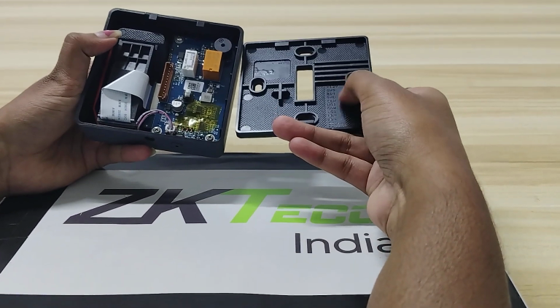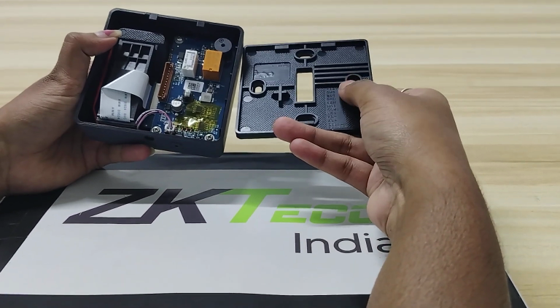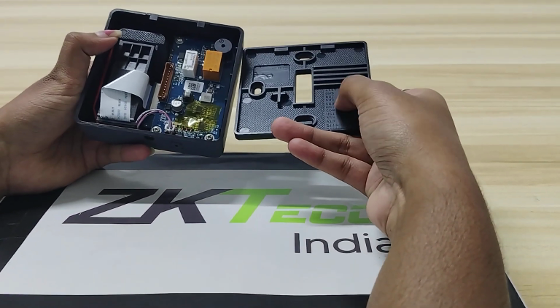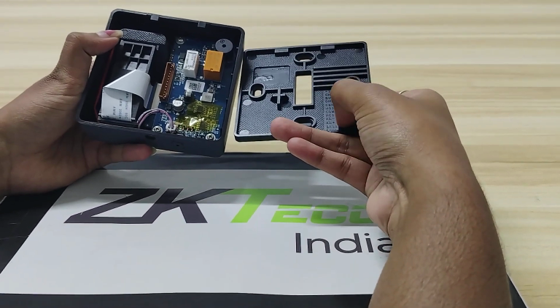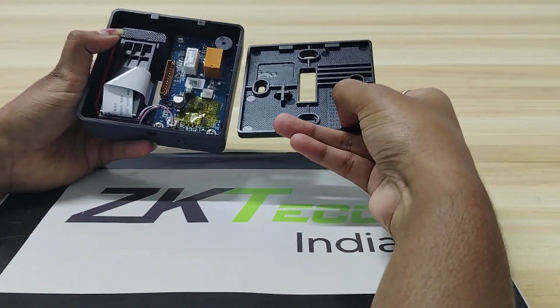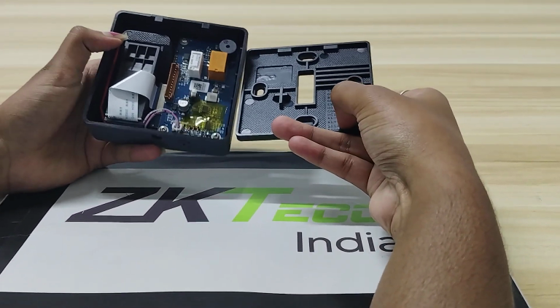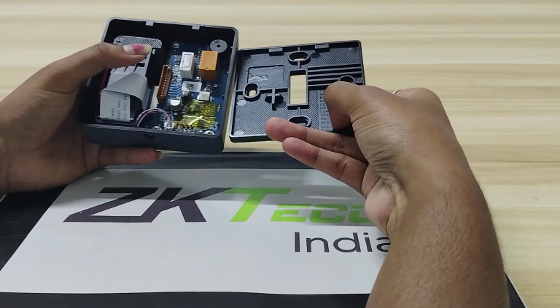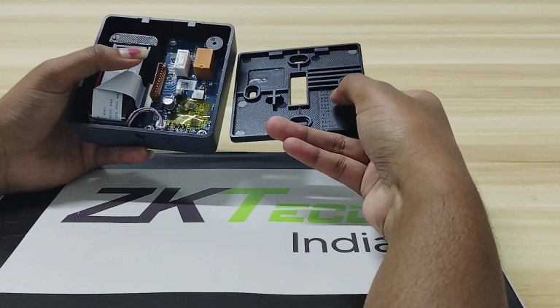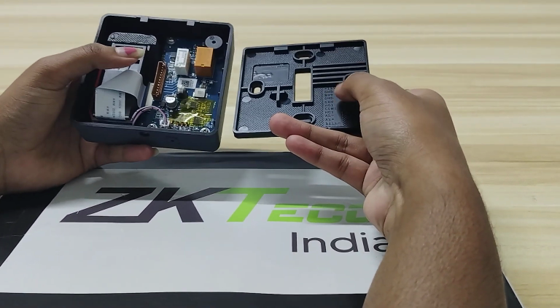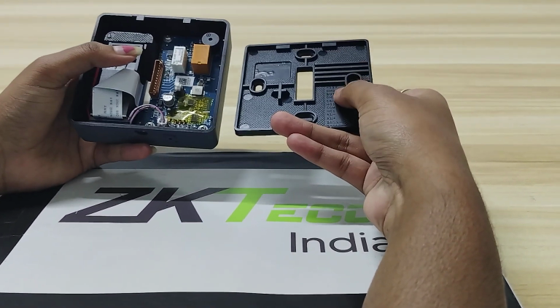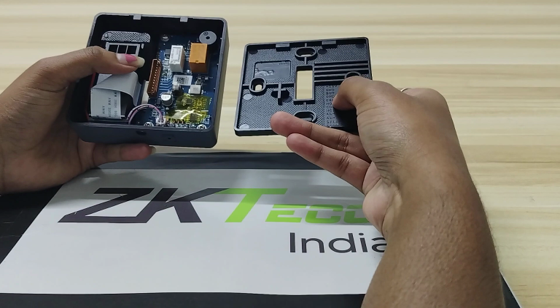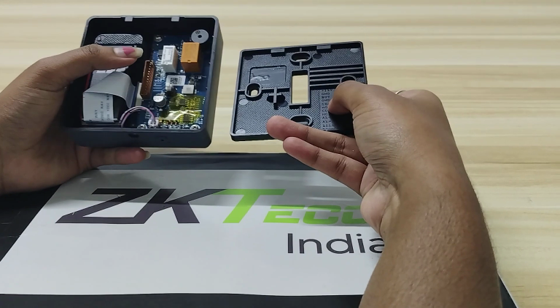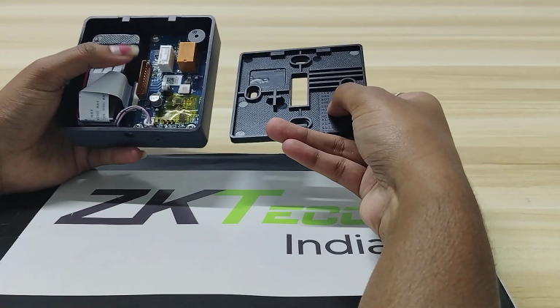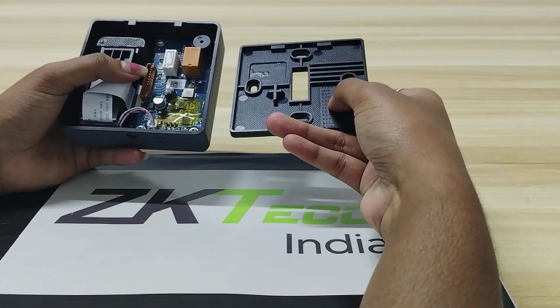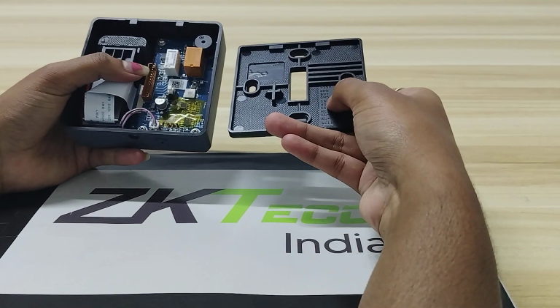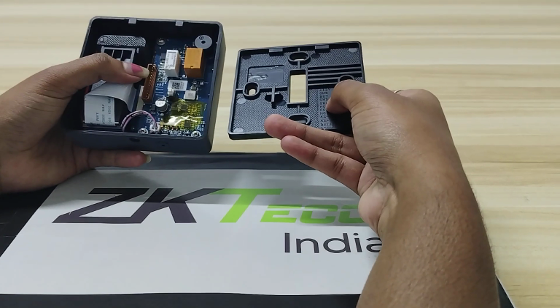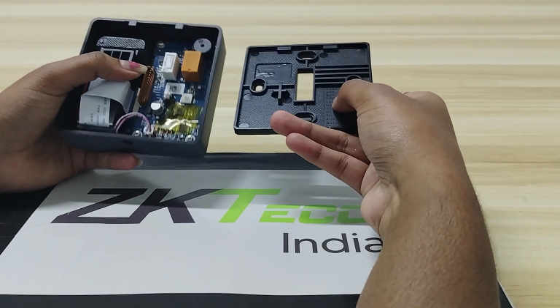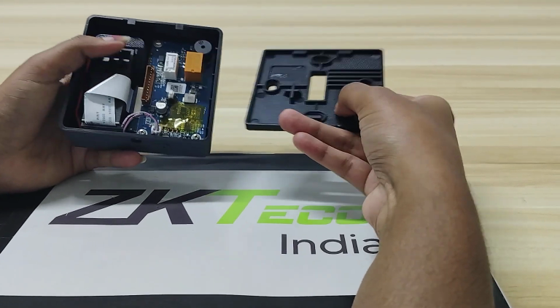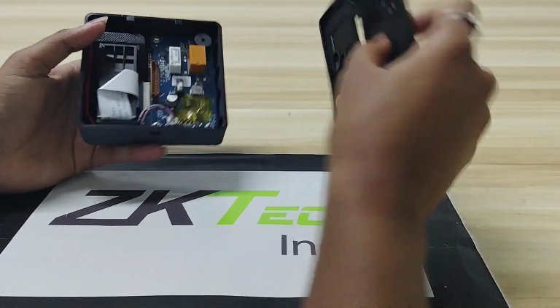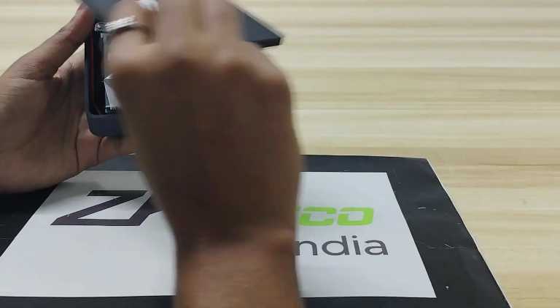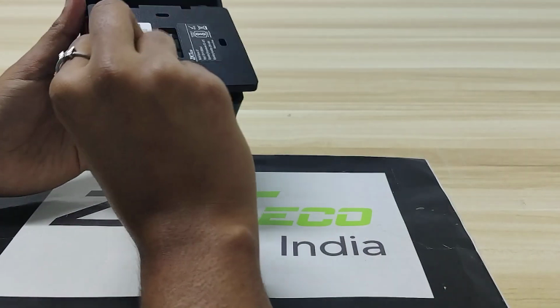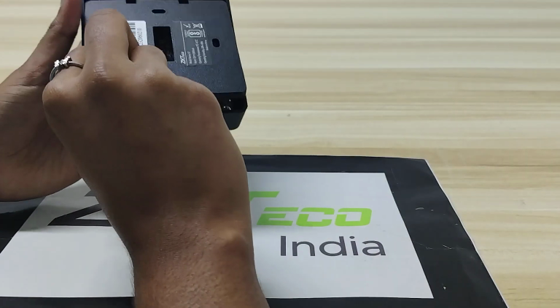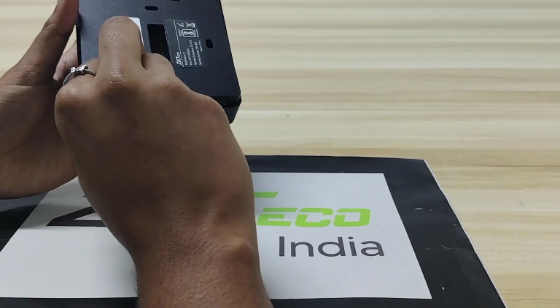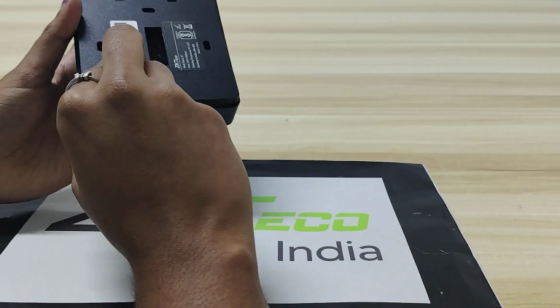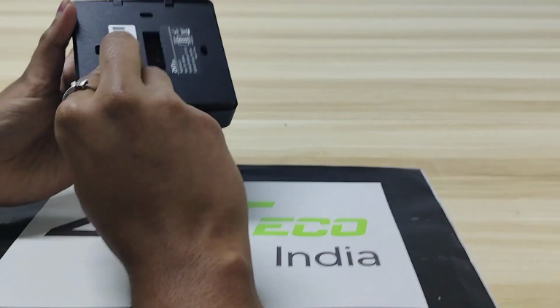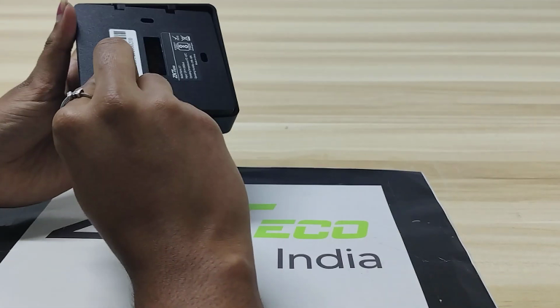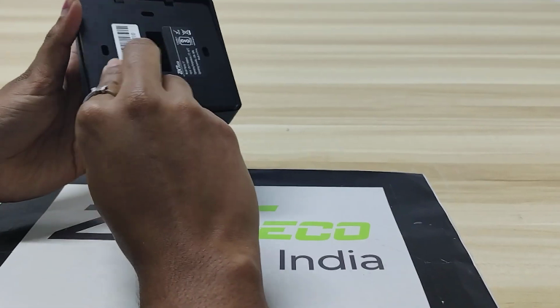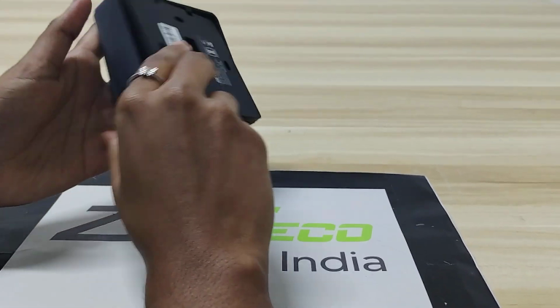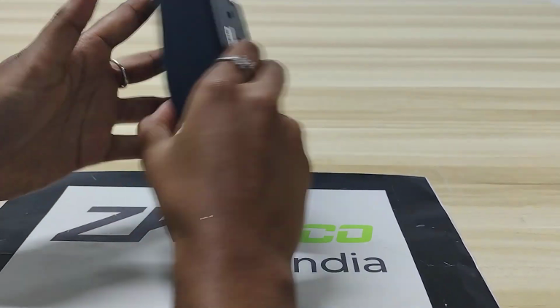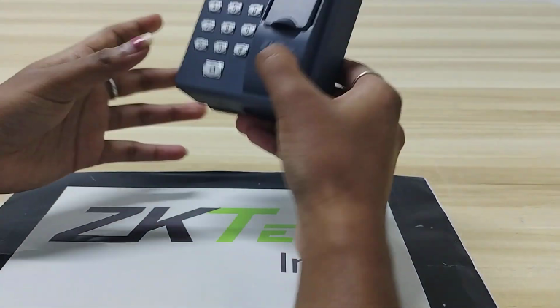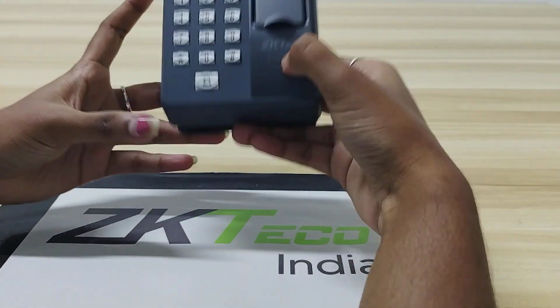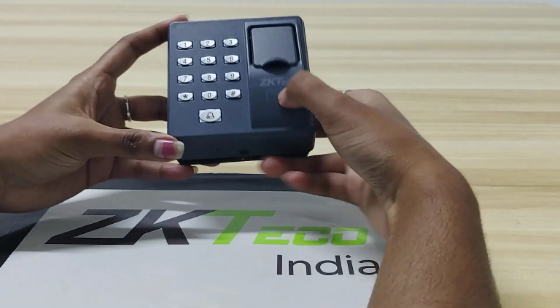Using these options we can make connections using patch cards. So this is about the X7 device — thank you.